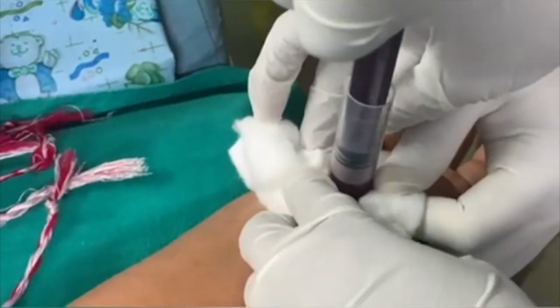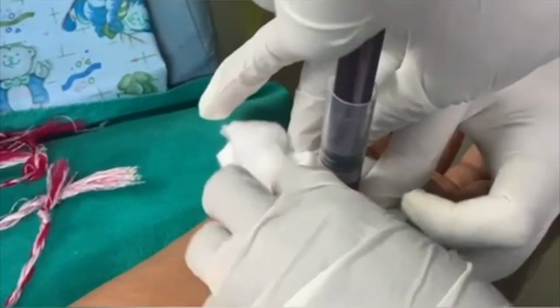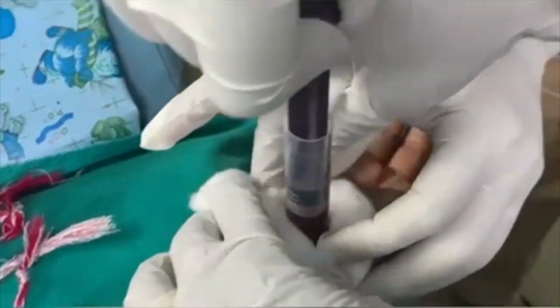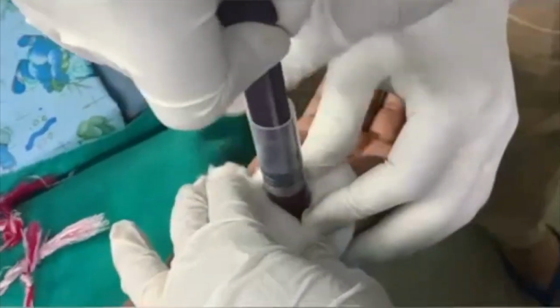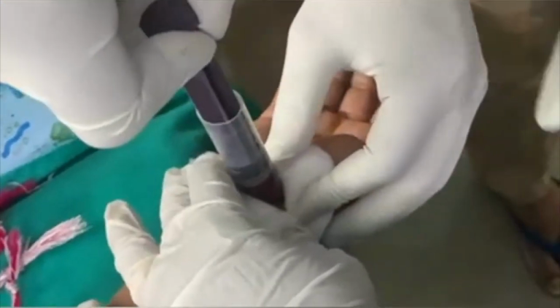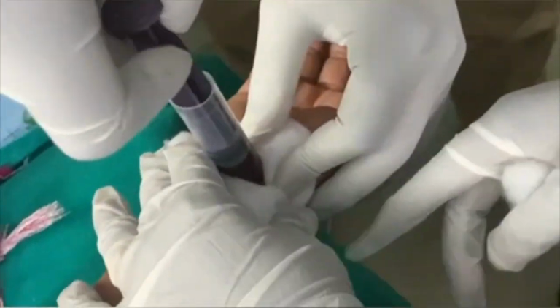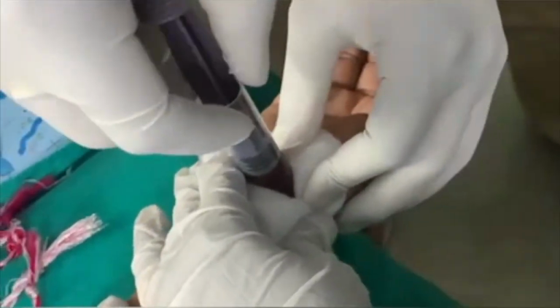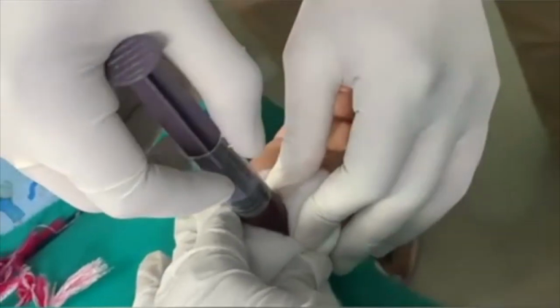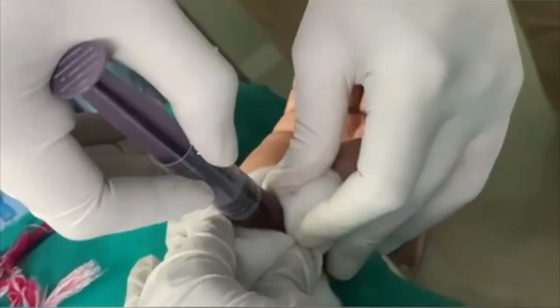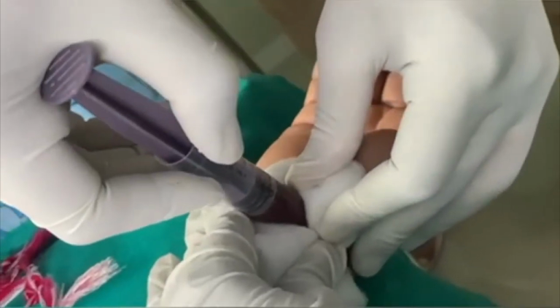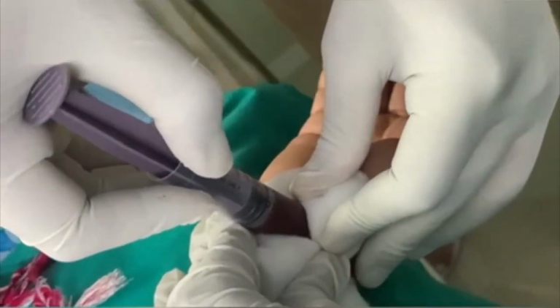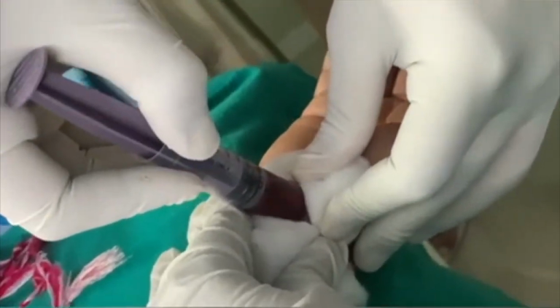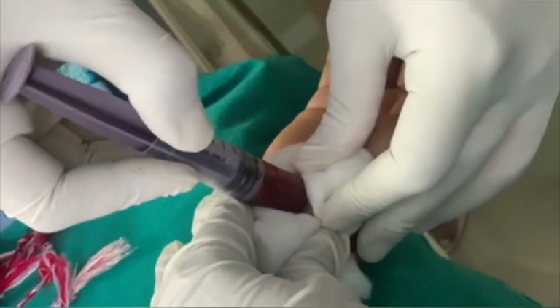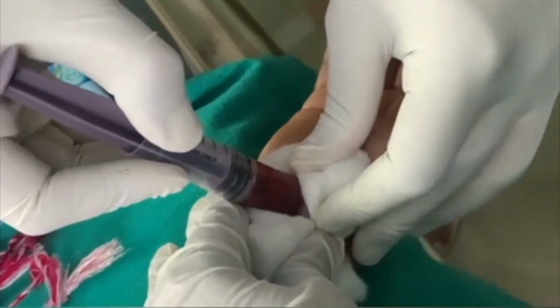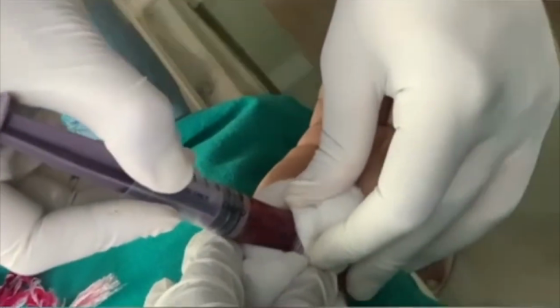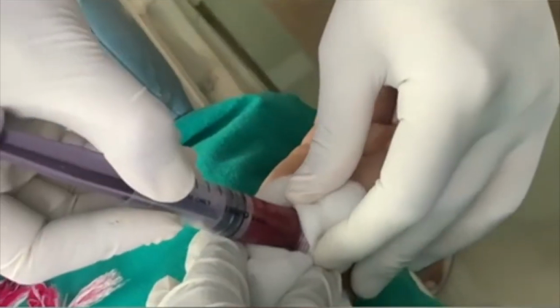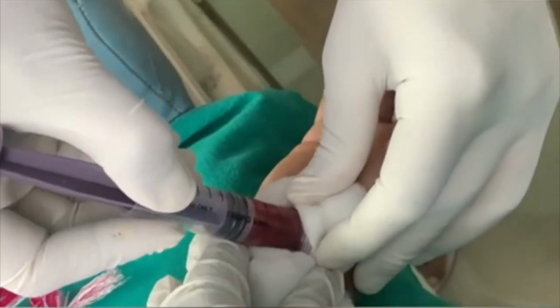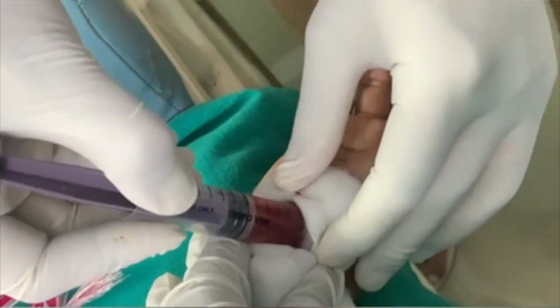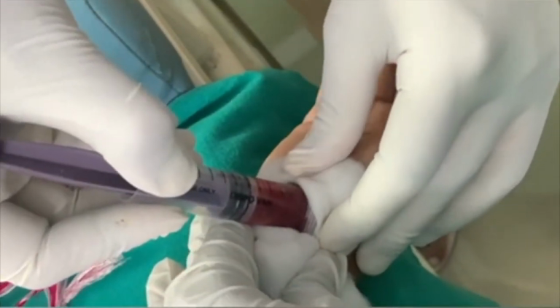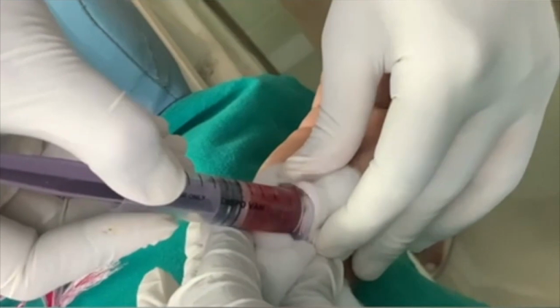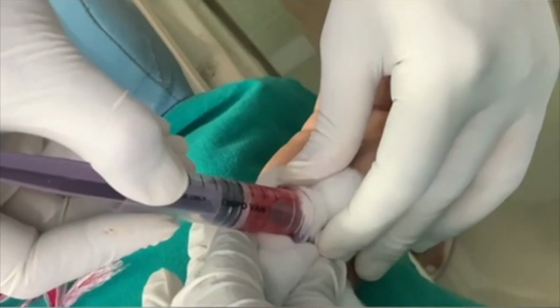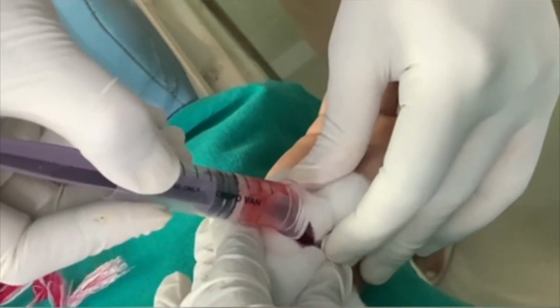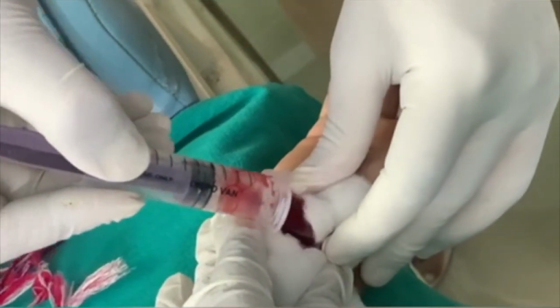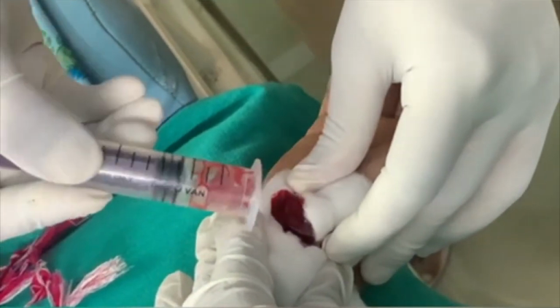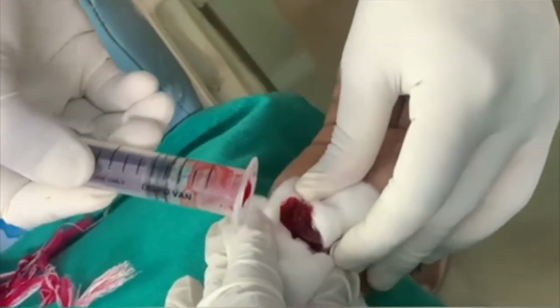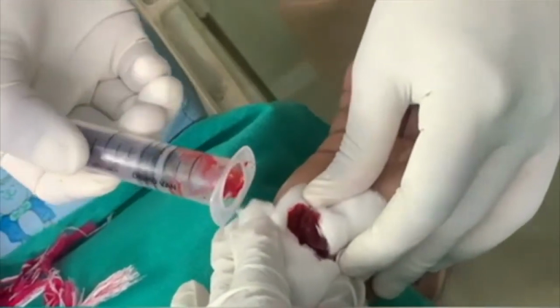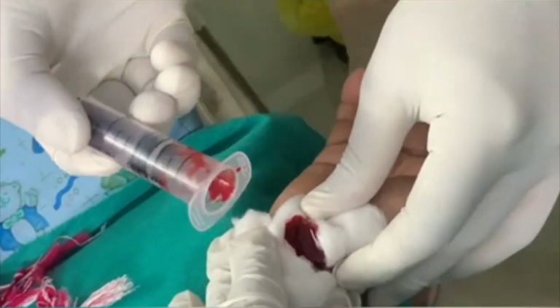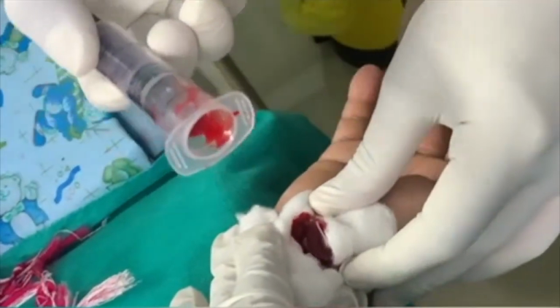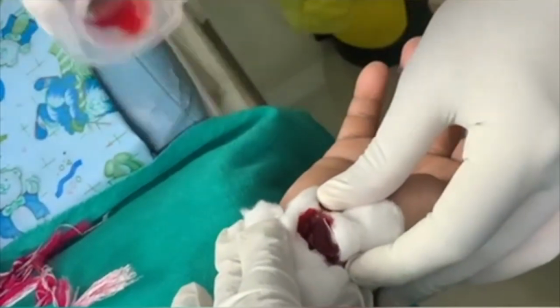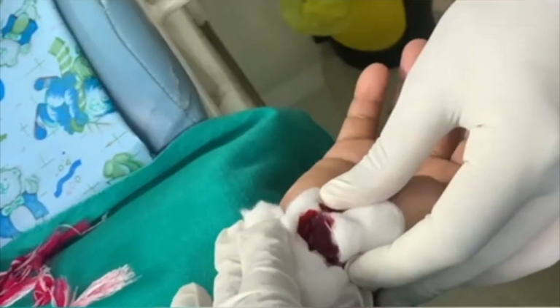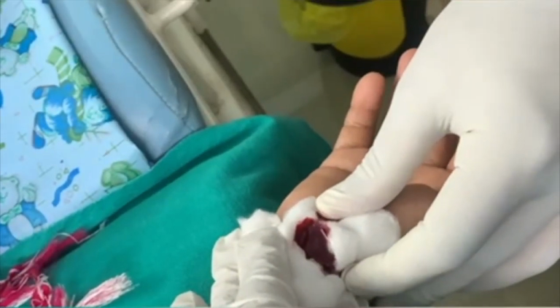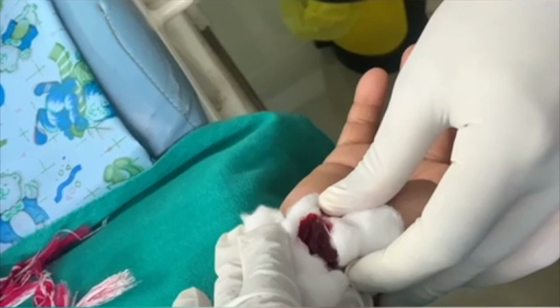After the procedure, we can check the Phalen's test again. 50 to 80% relief will be there immediately after the procedure.